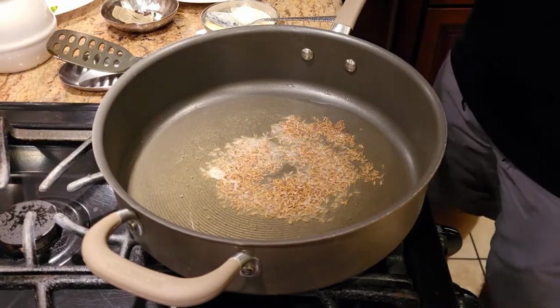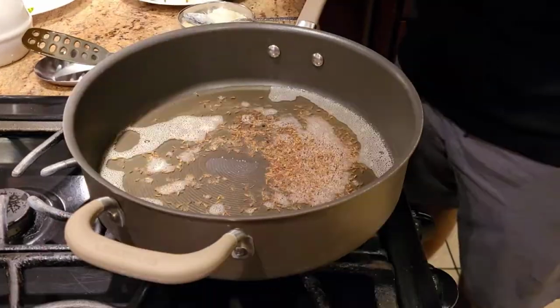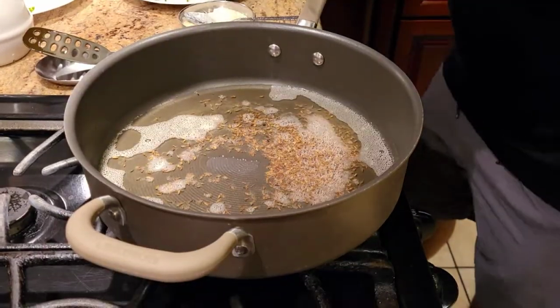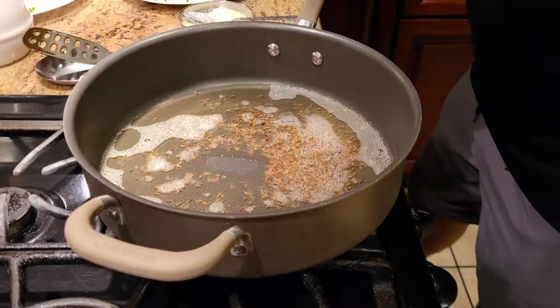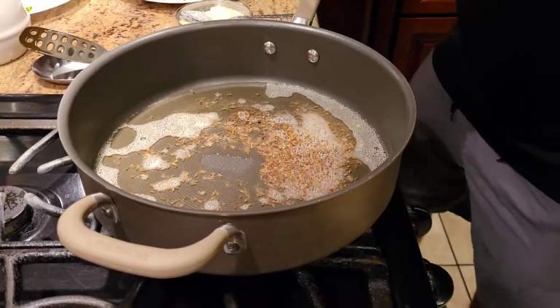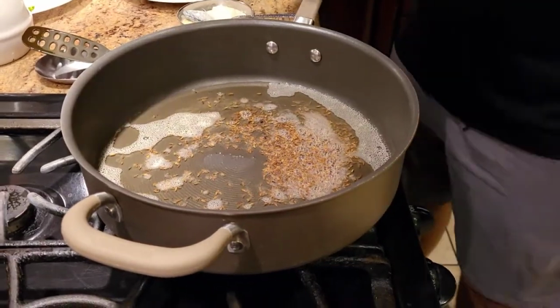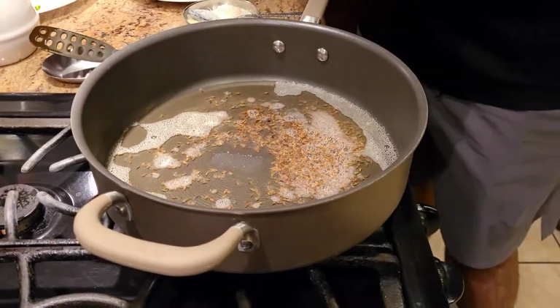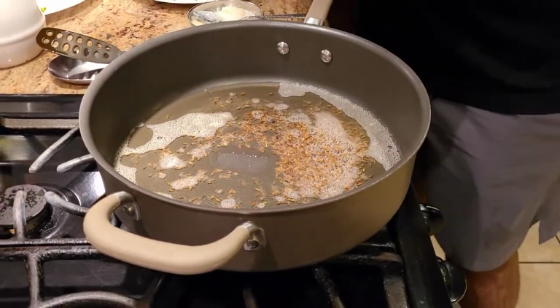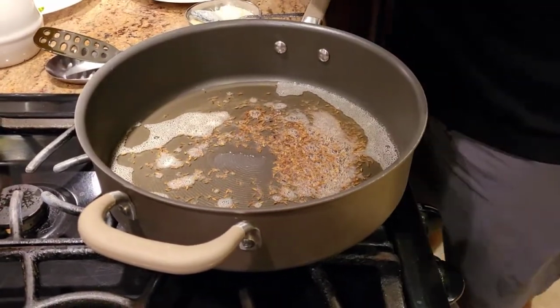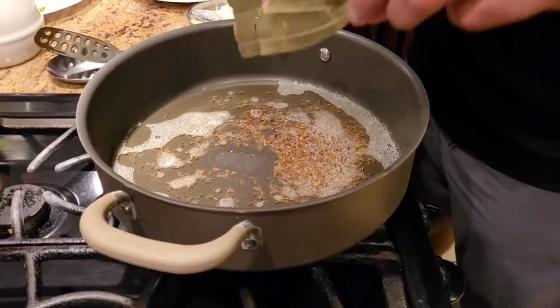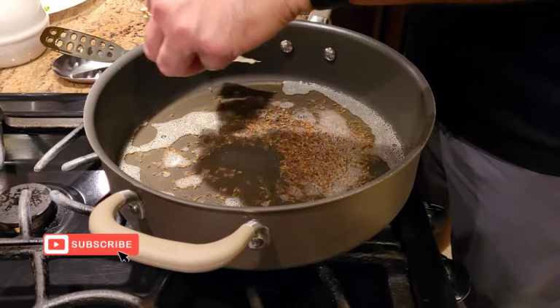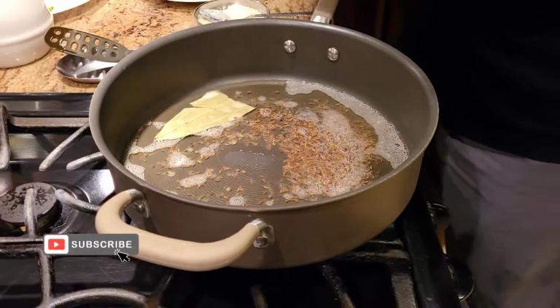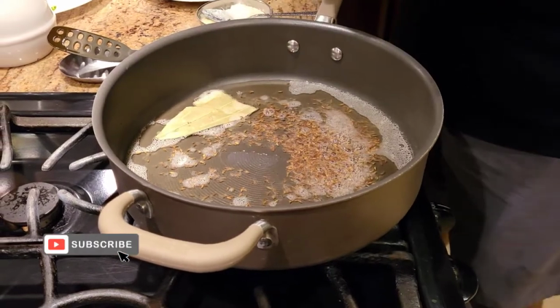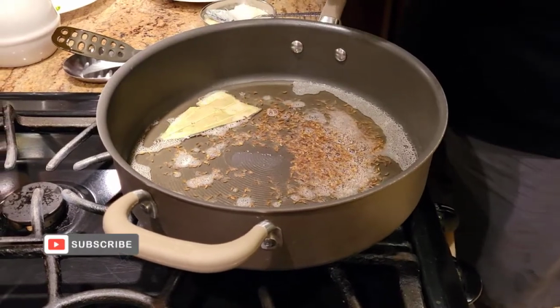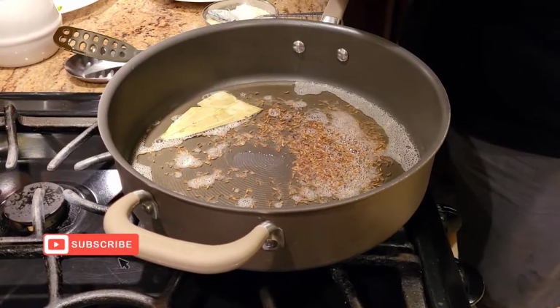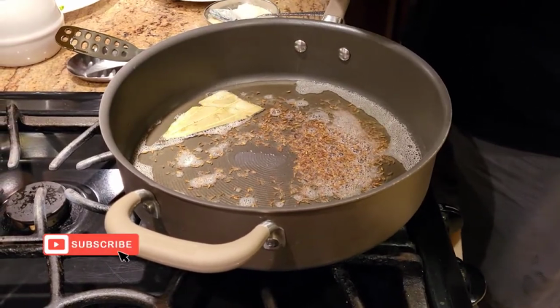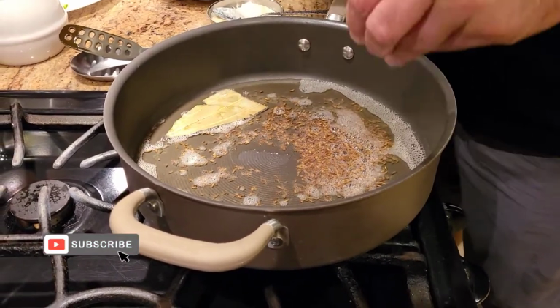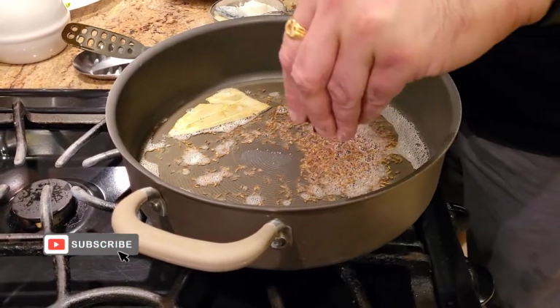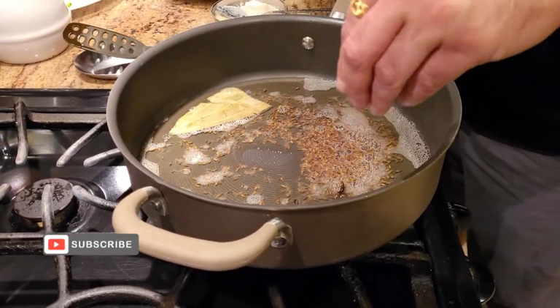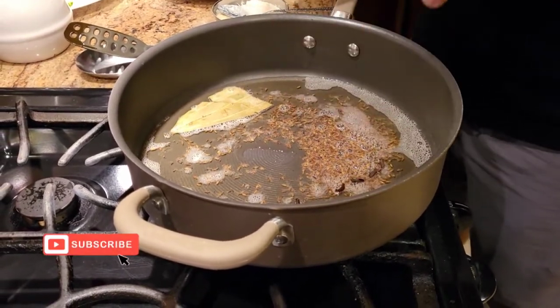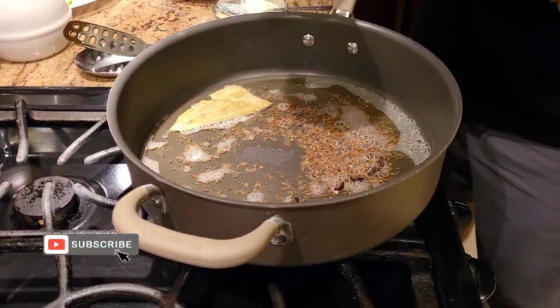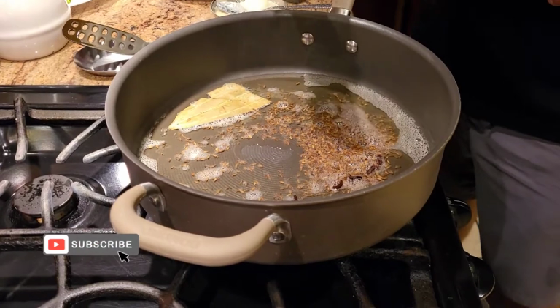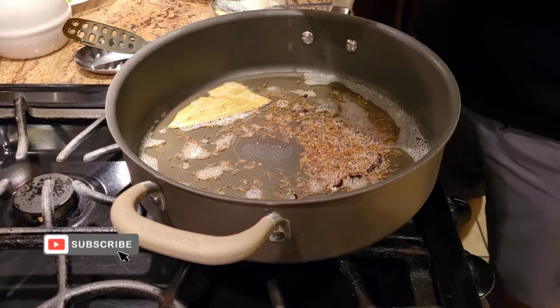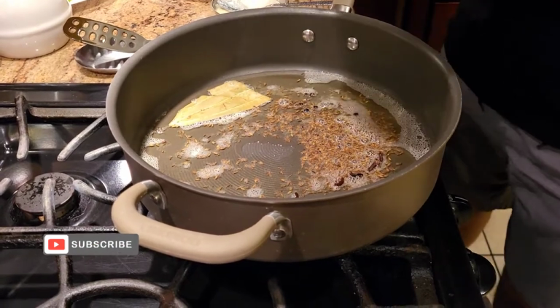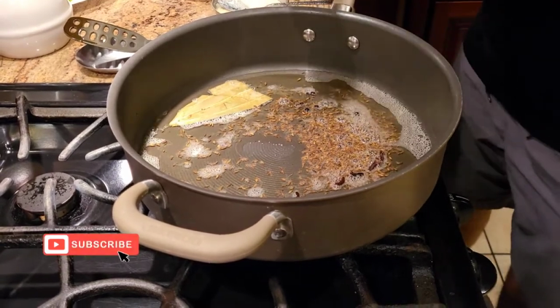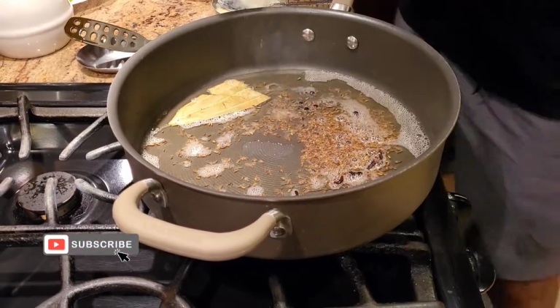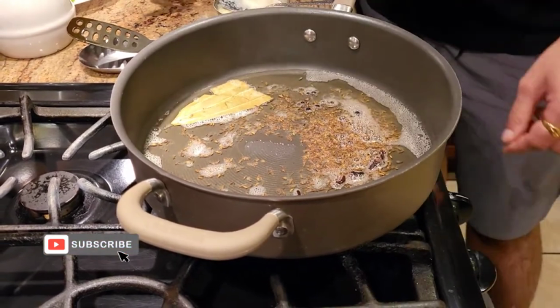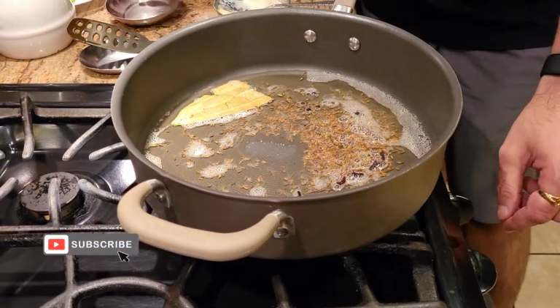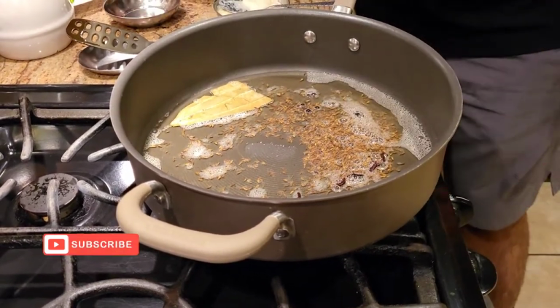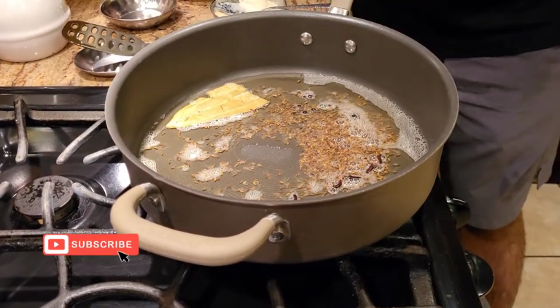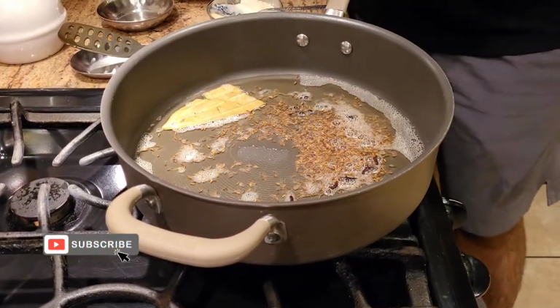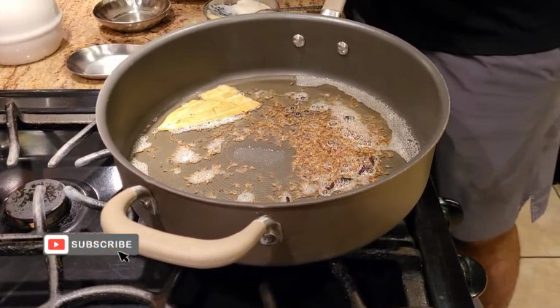Now that the jeera has crackled, I'm going to go ahead and add one bay leaf, a little bit of clove, and just a little bit of black pepper.